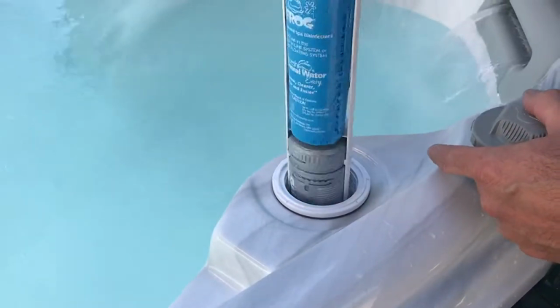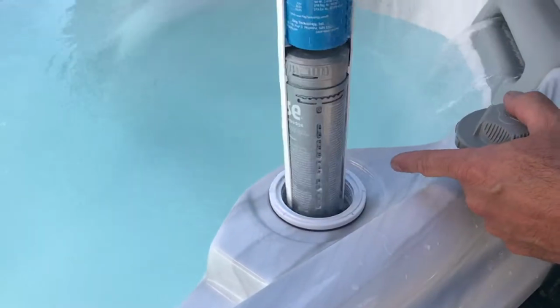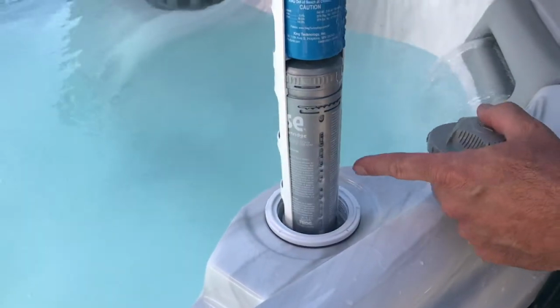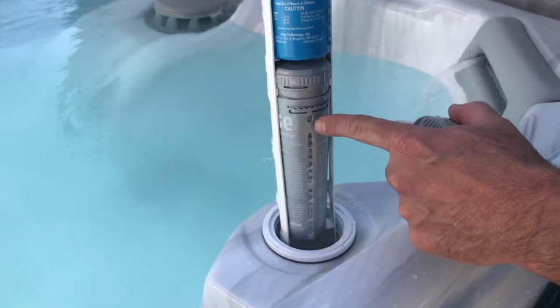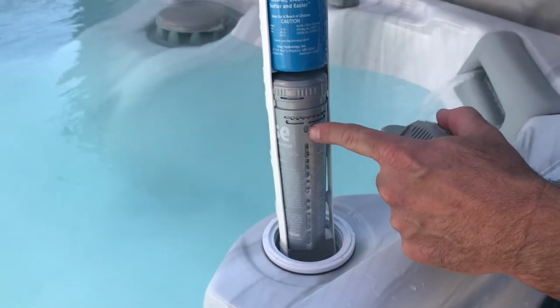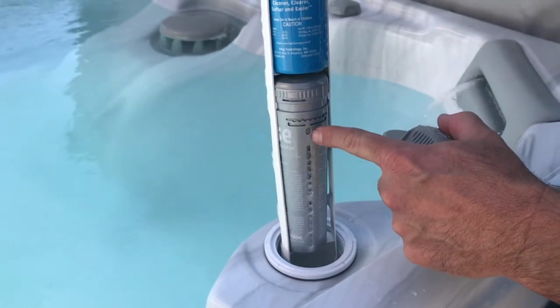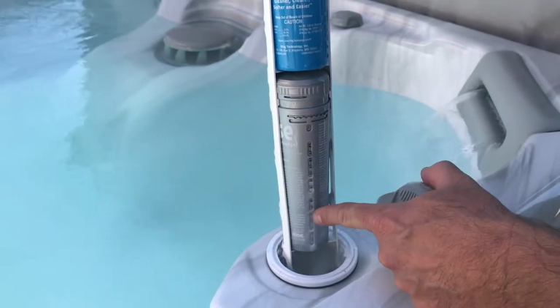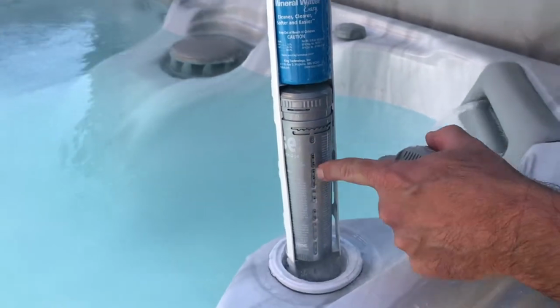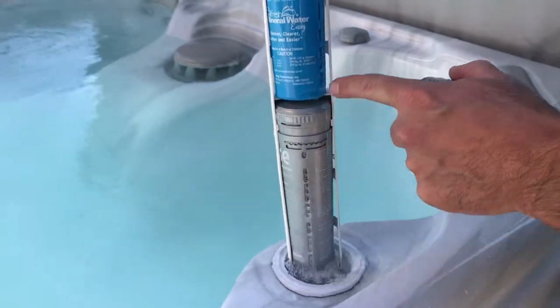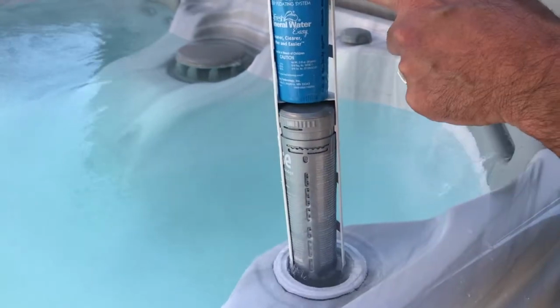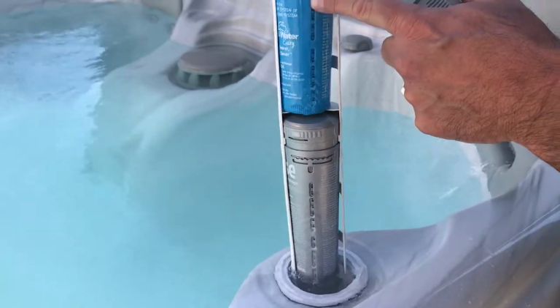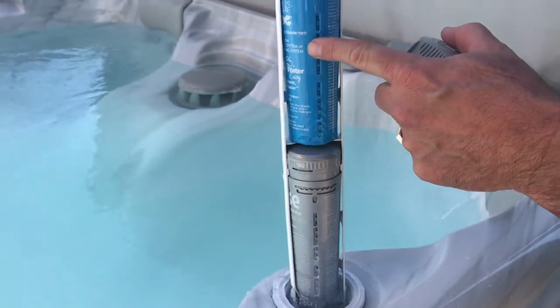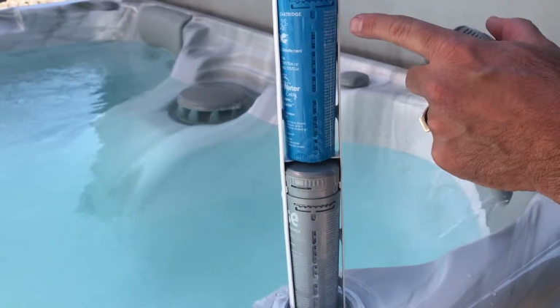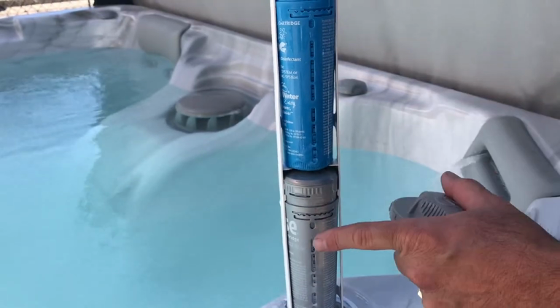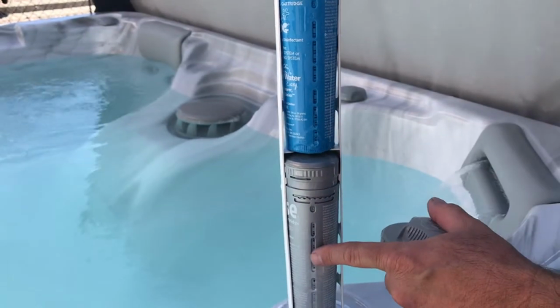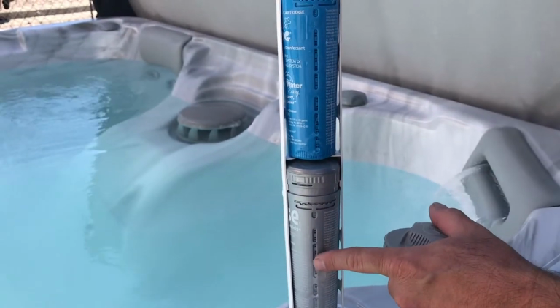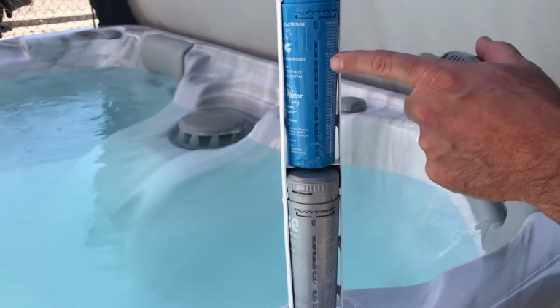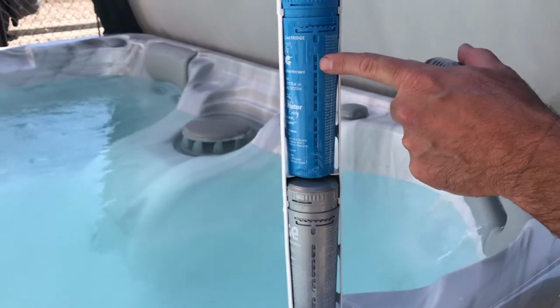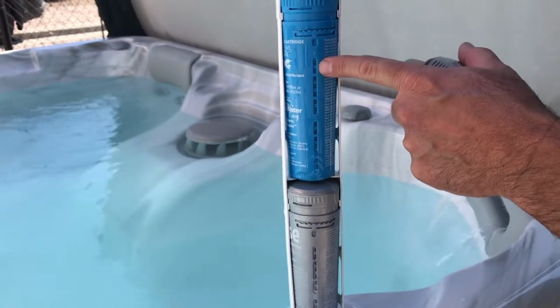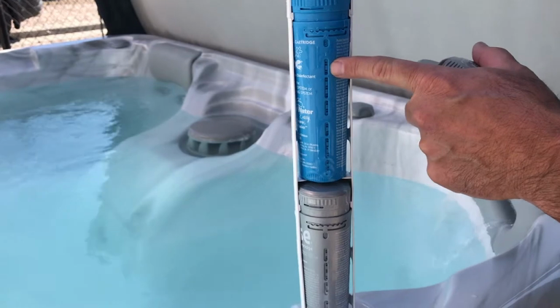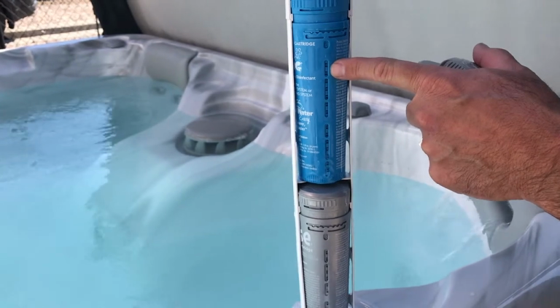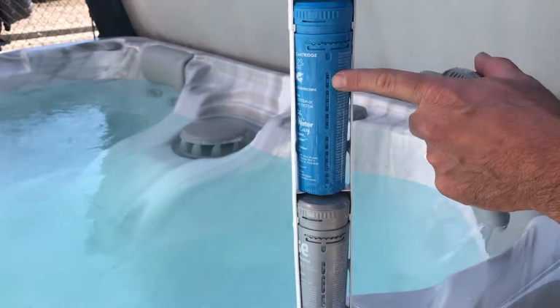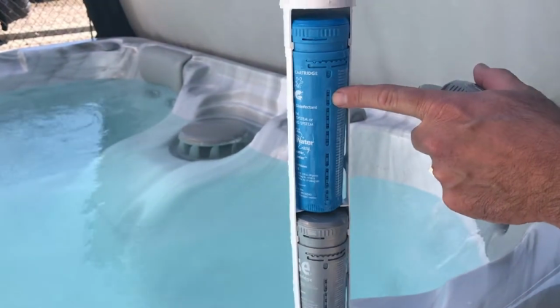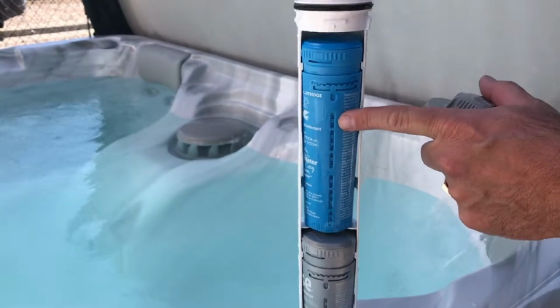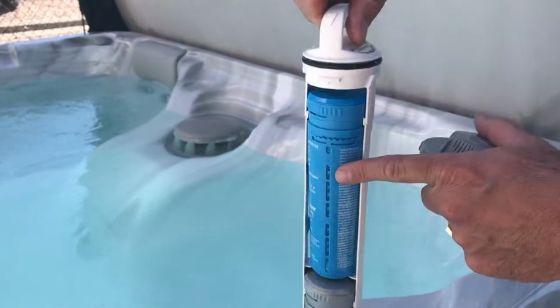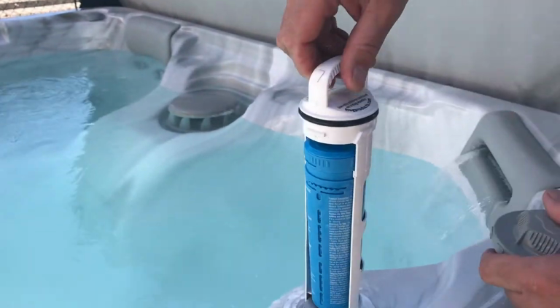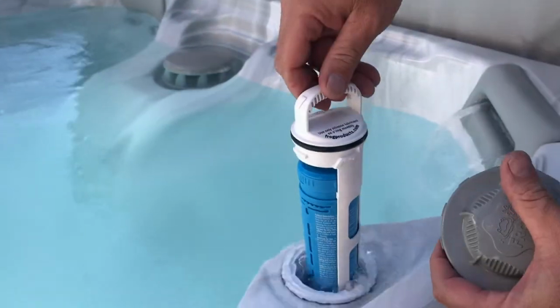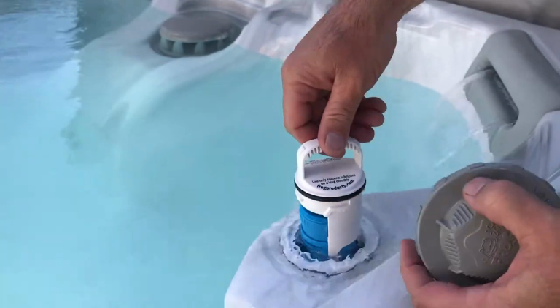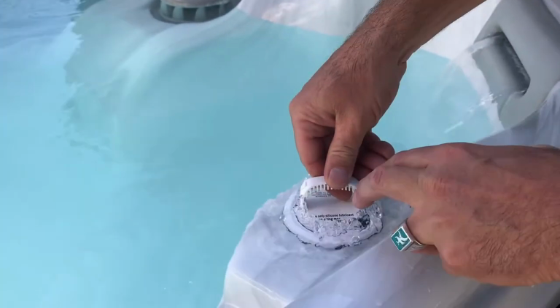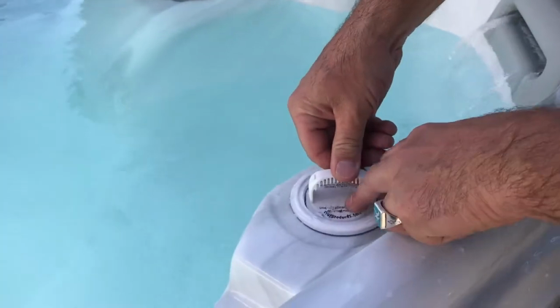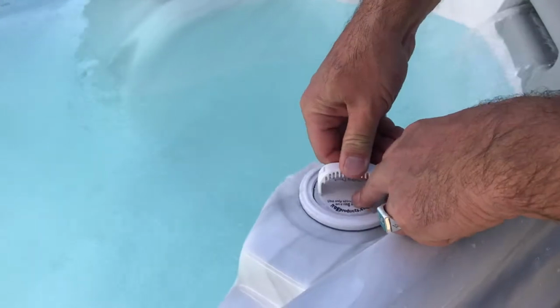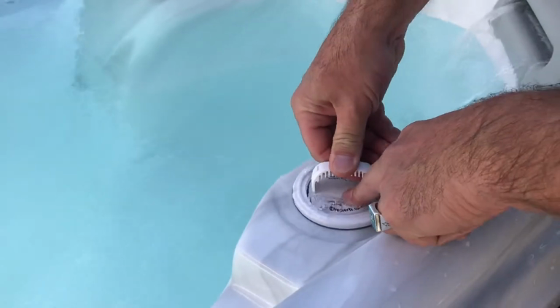The gray is your chlorine and it has a few different settings. The blue is your minerals. The blue mineral cartridge helps the chlorine last a little bit longer, and it's completely inline and out of the way.